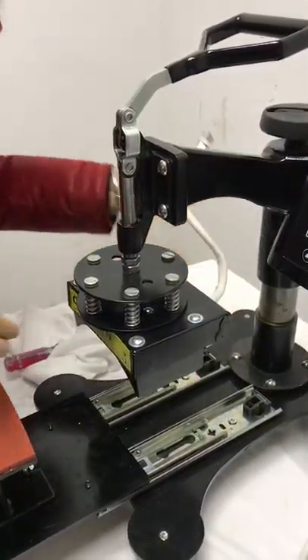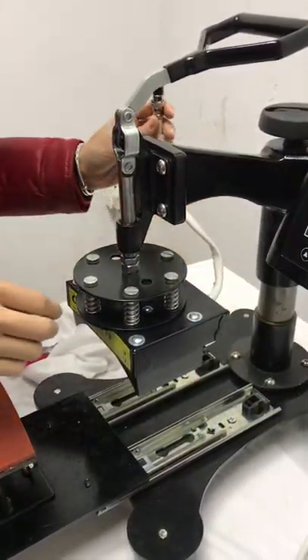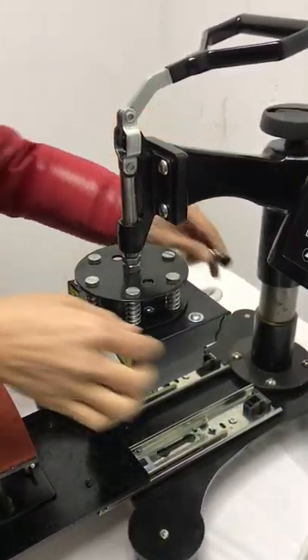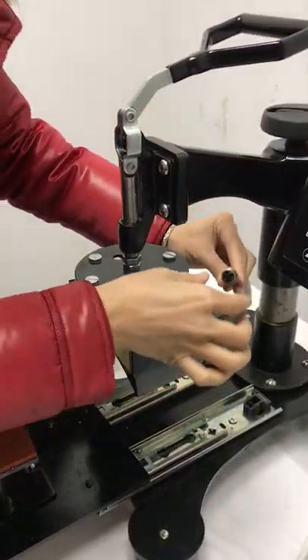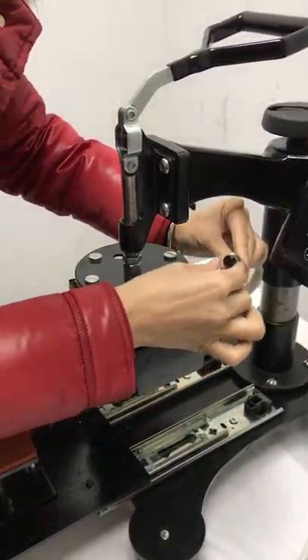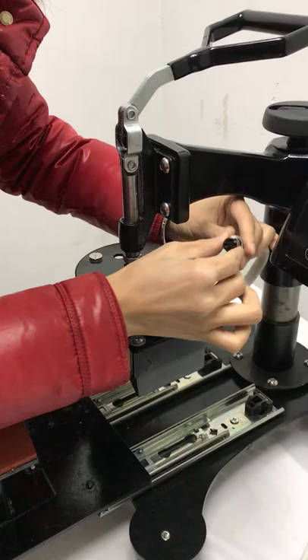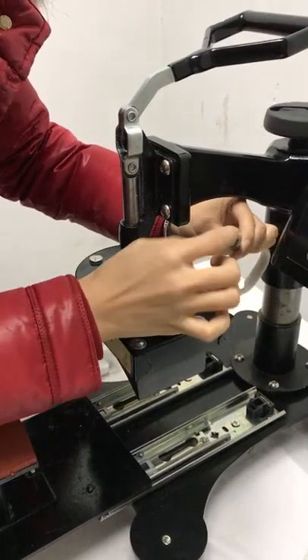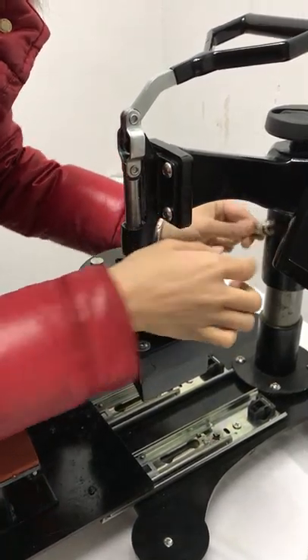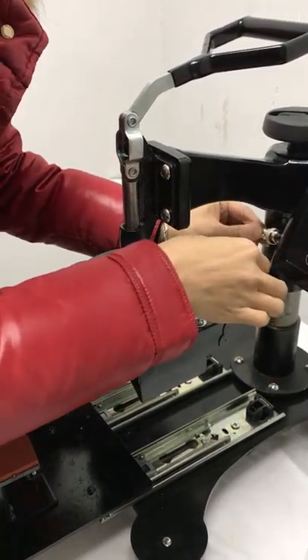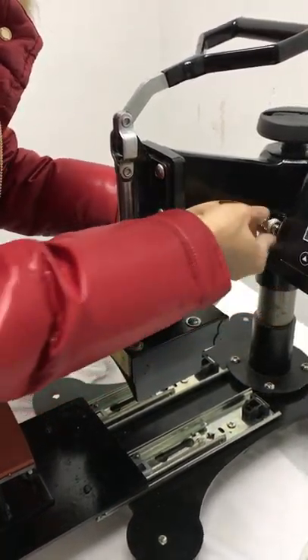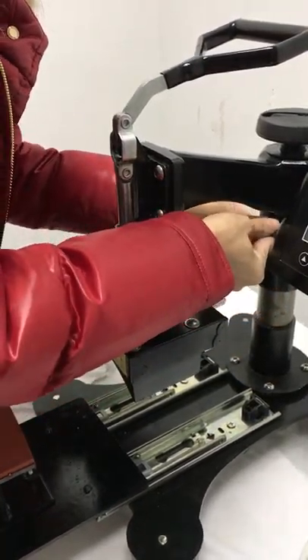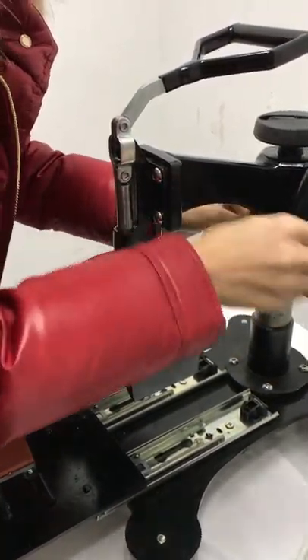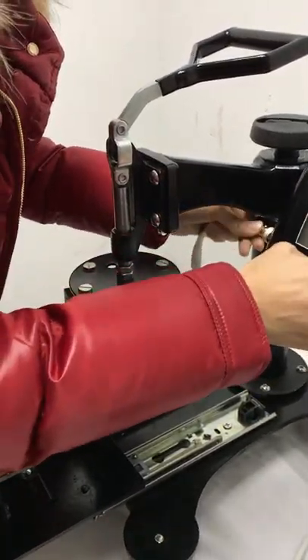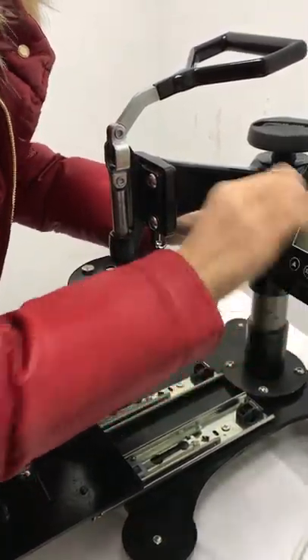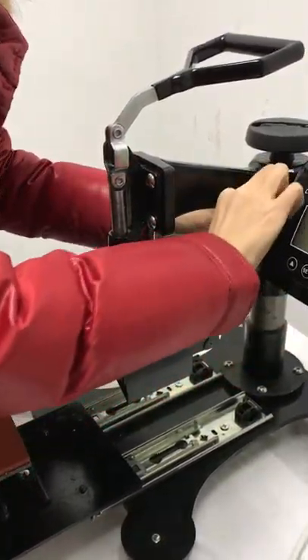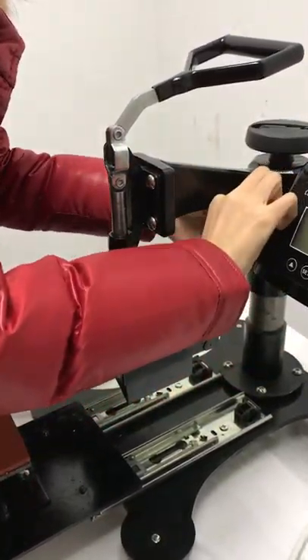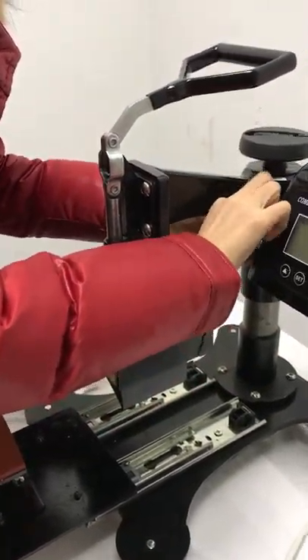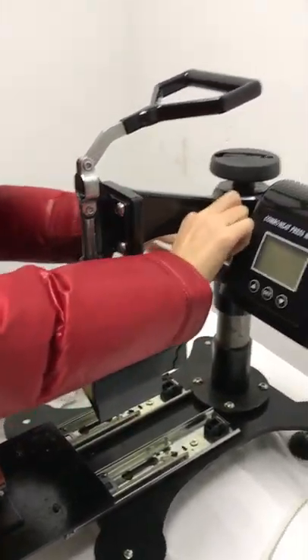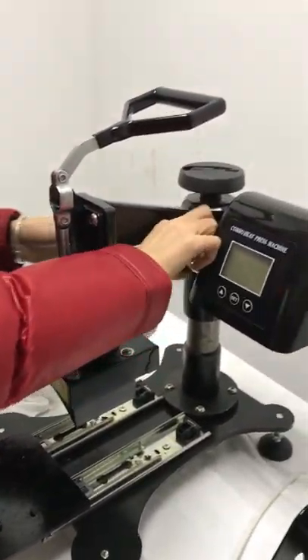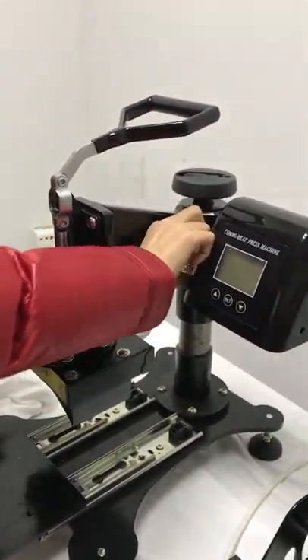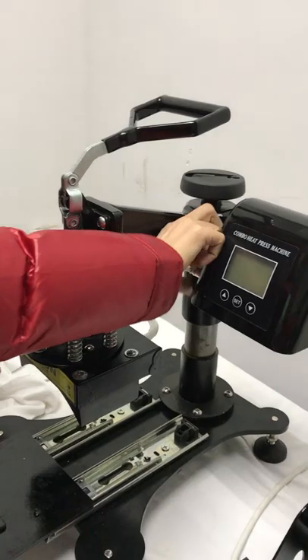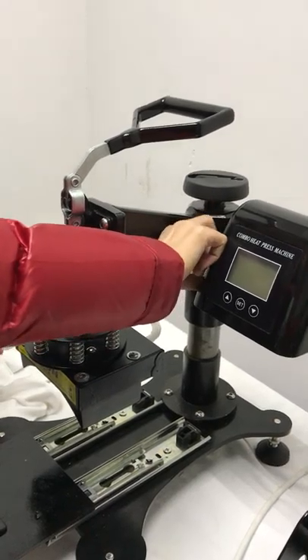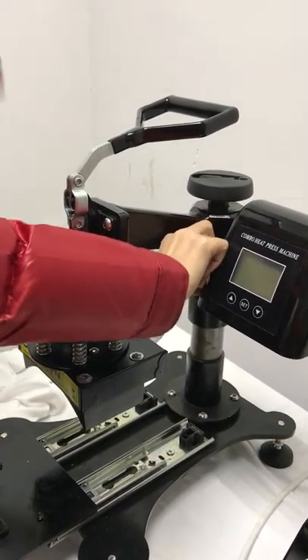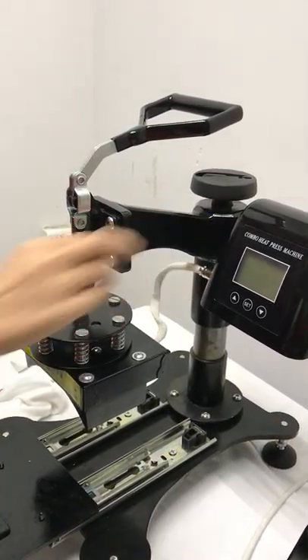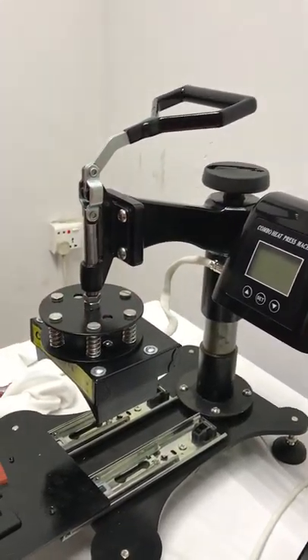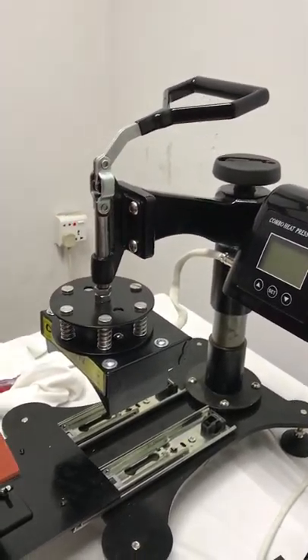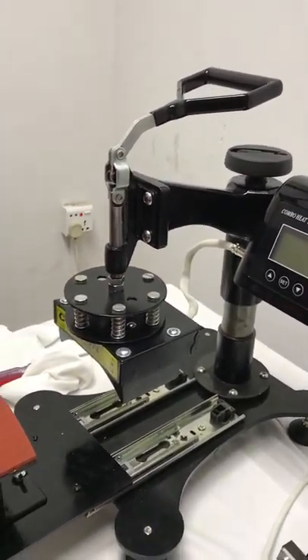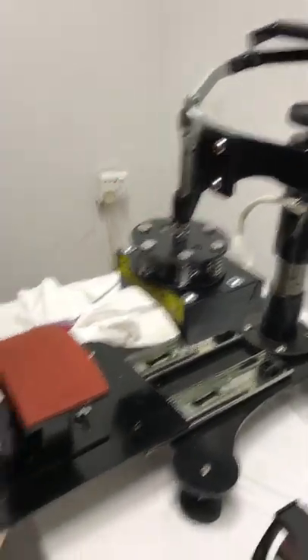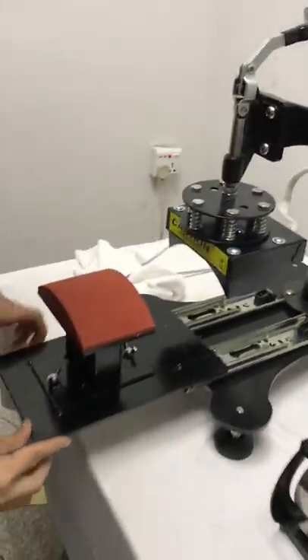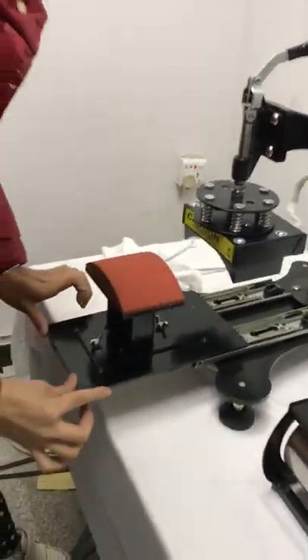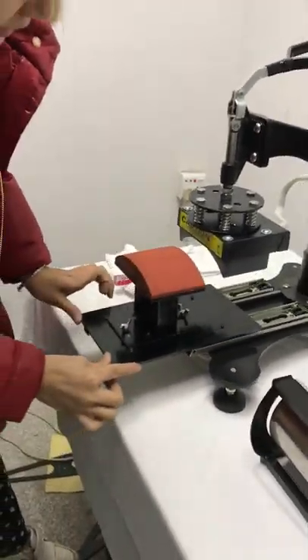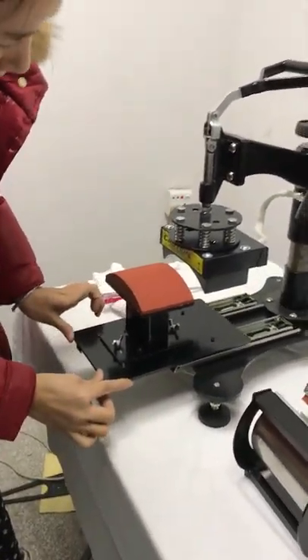Then this T-slot faces this part. Fasten this, and push it inside.